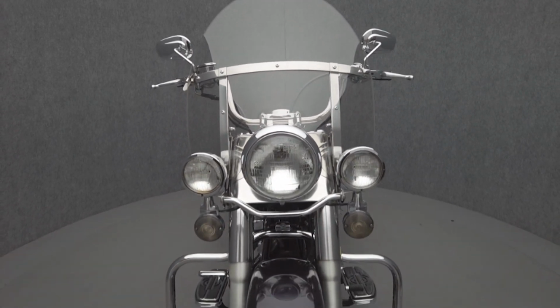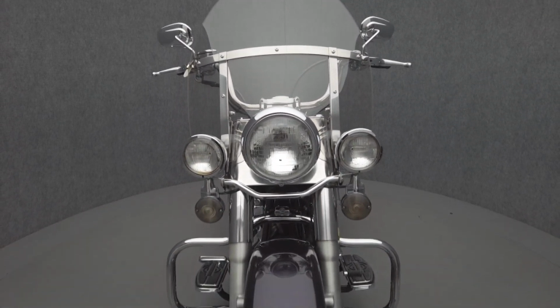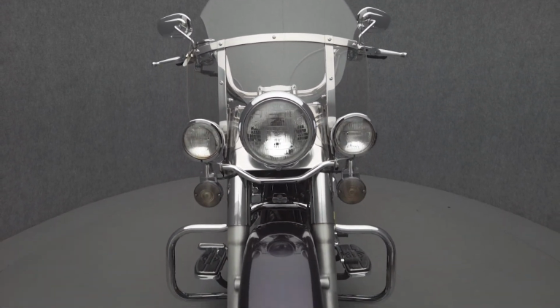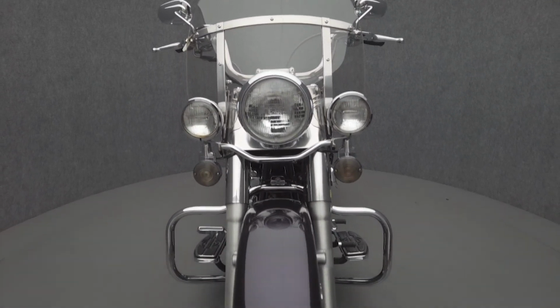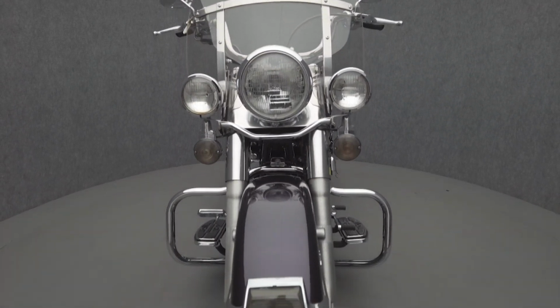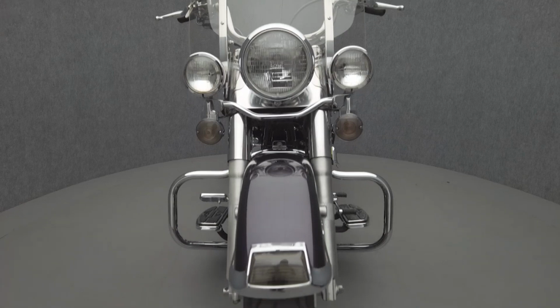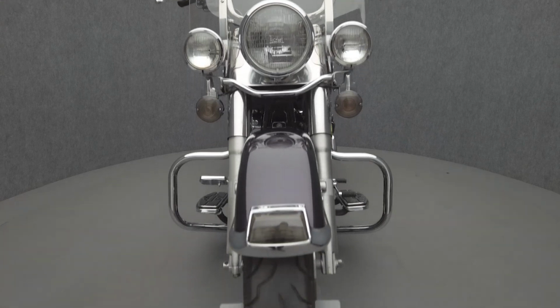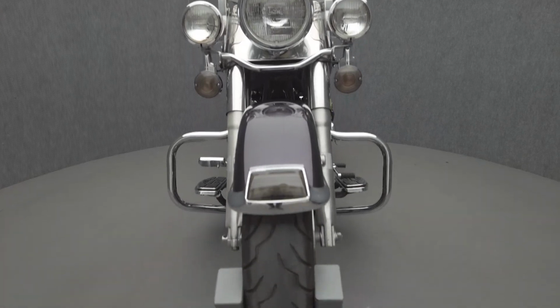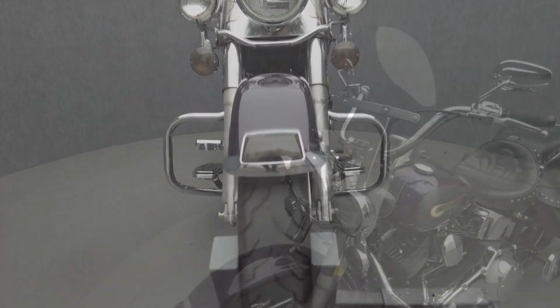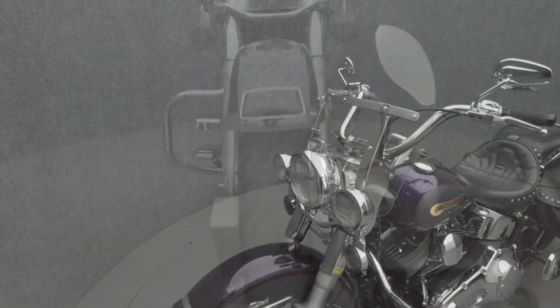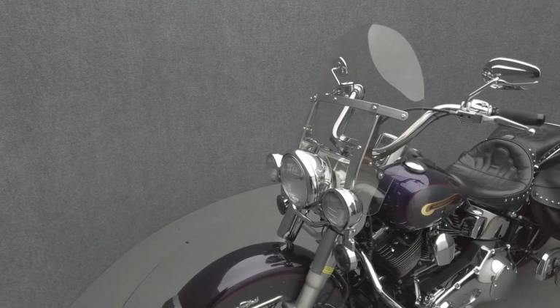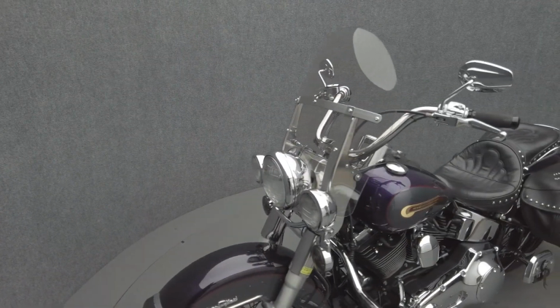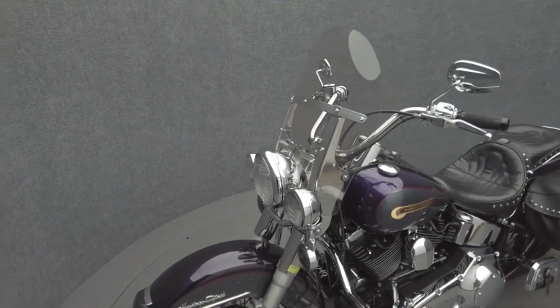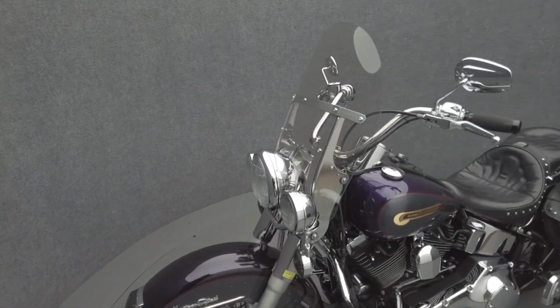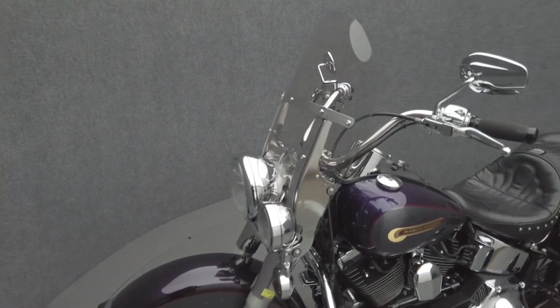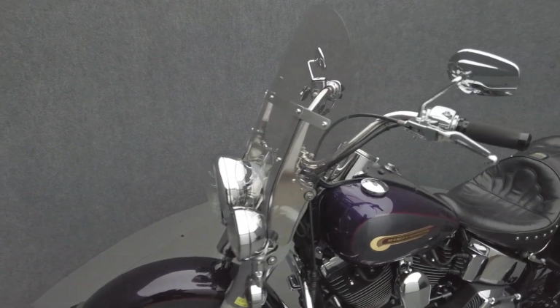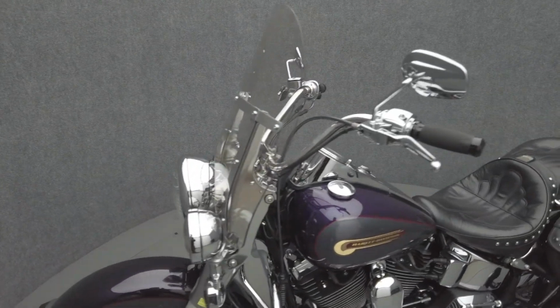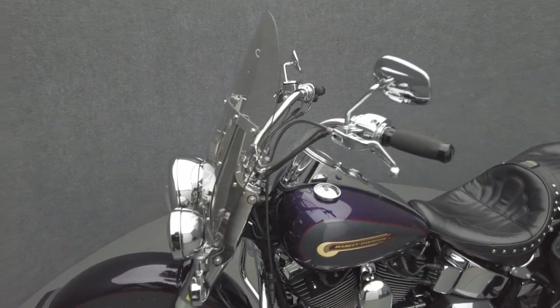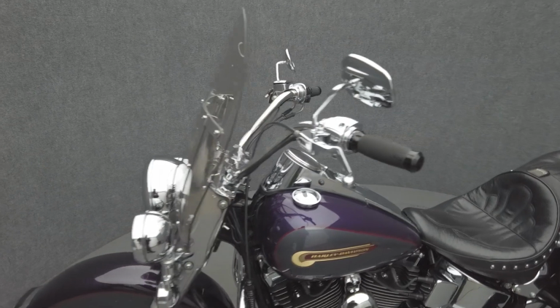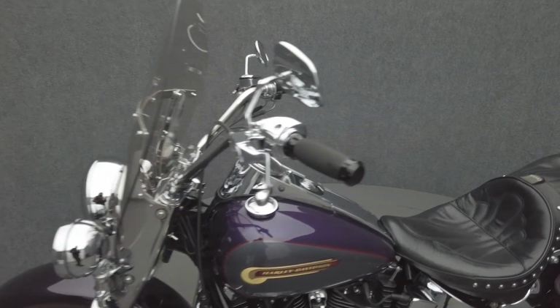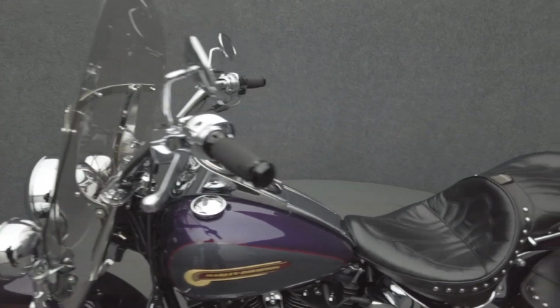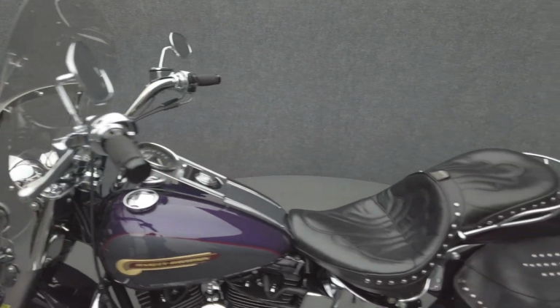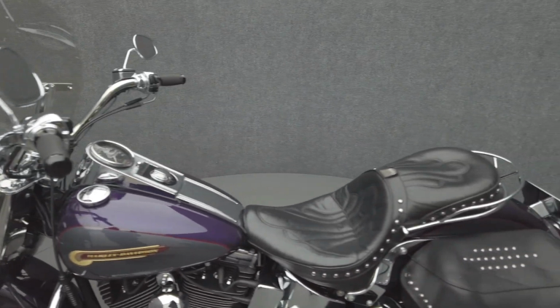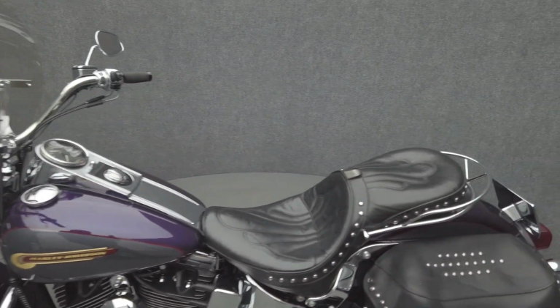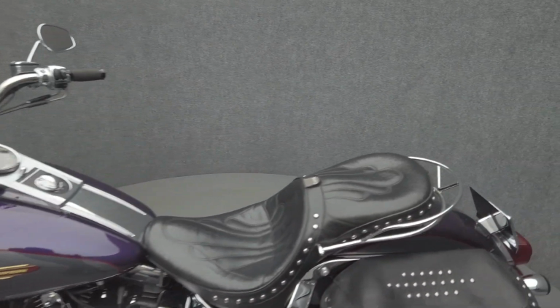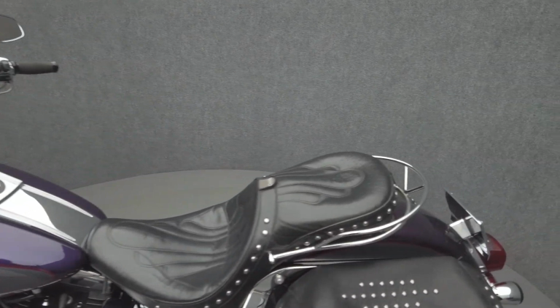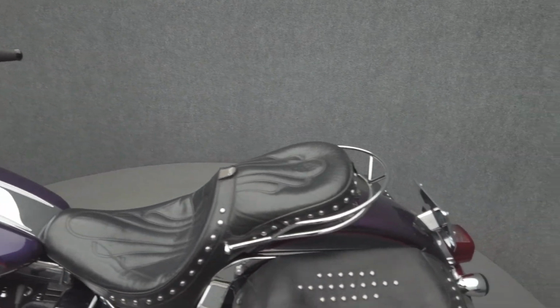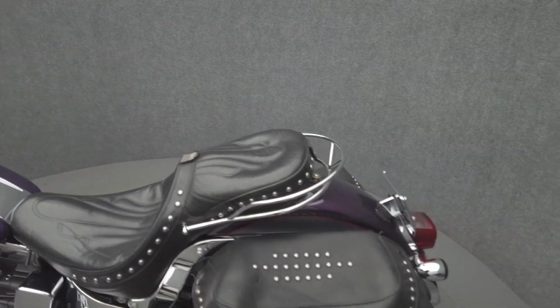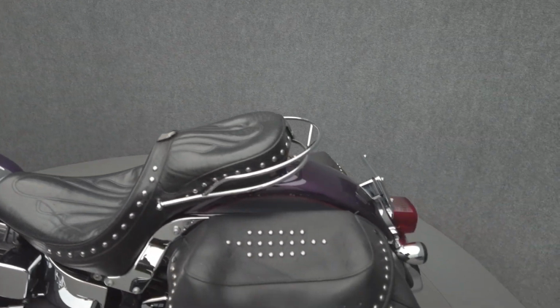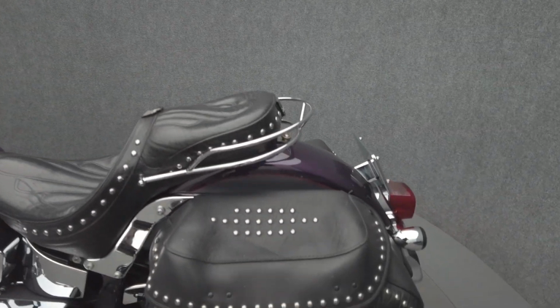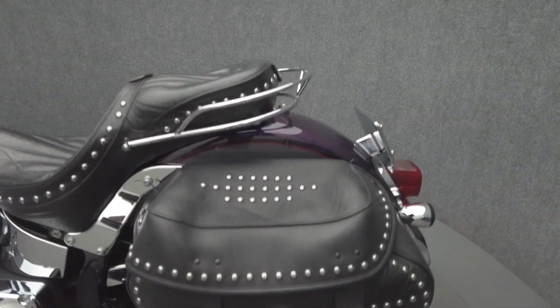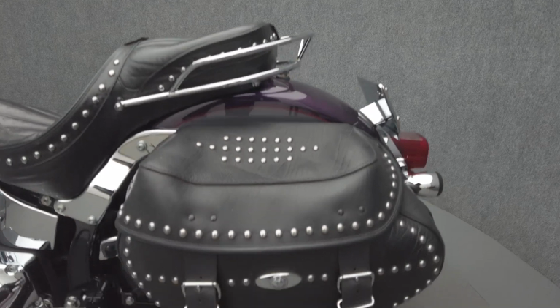However, the vintage styling is only skin-deep, and the Heritage Softail delivers modern power from an 88-cubic-inch V-twin motor that puts 75 foot-pounds of torque through a 5-speed transmission. It weighs in at 709 pounds and has a 25.5-inch seat height.